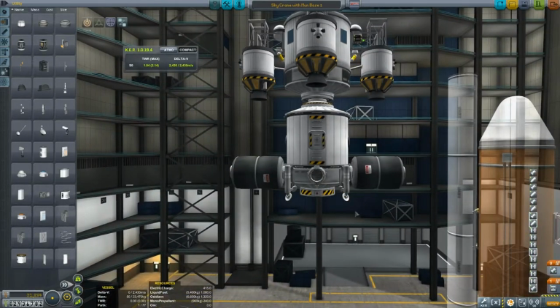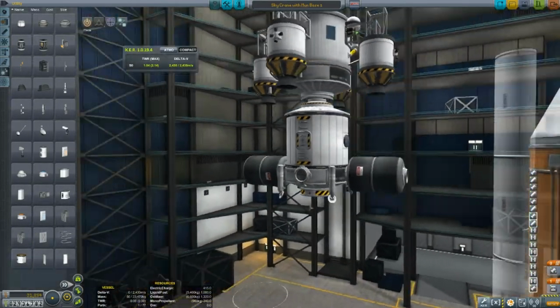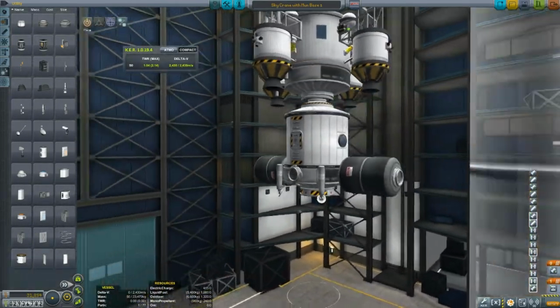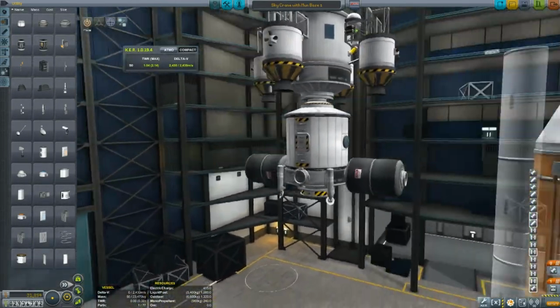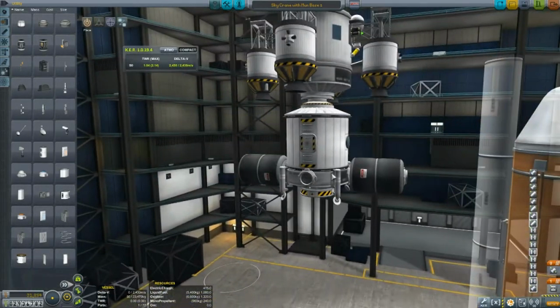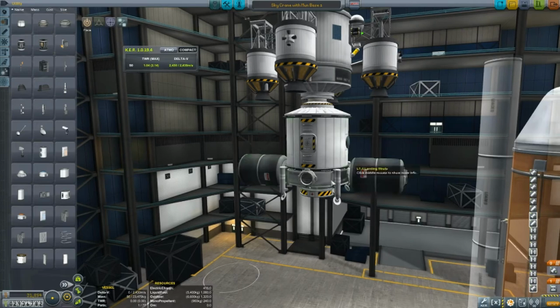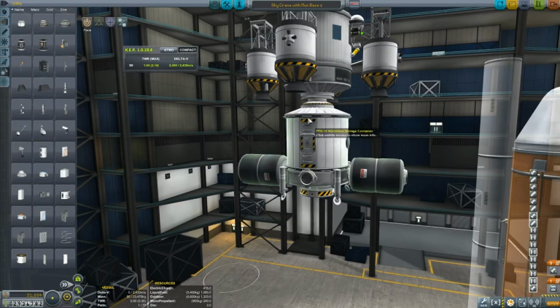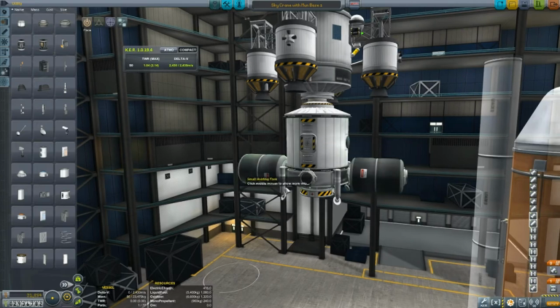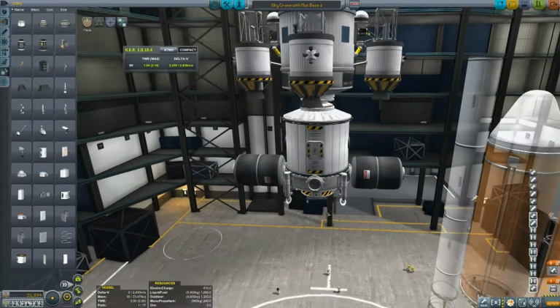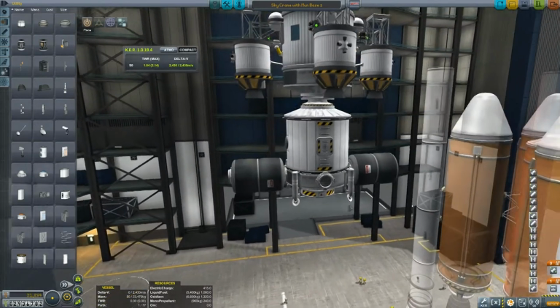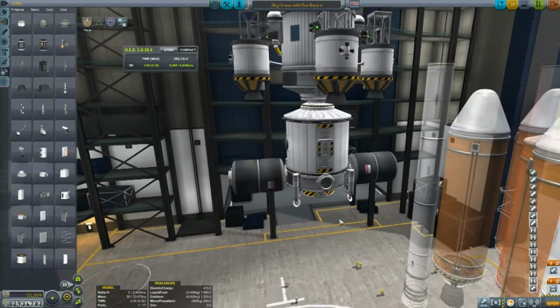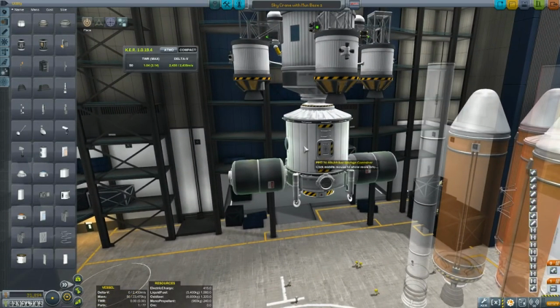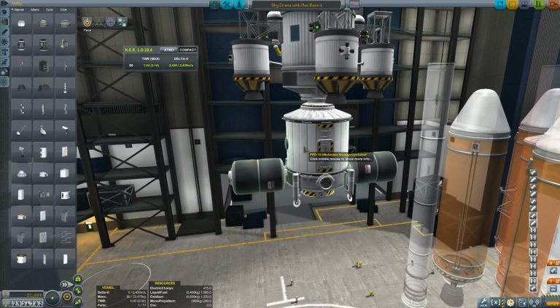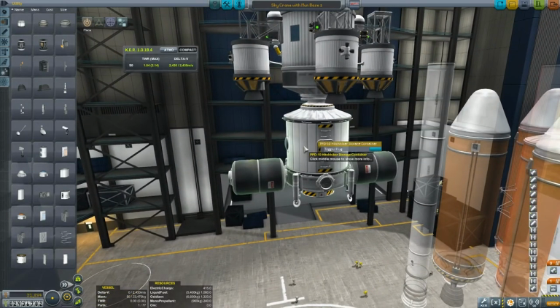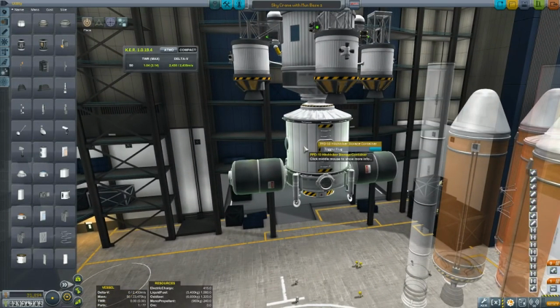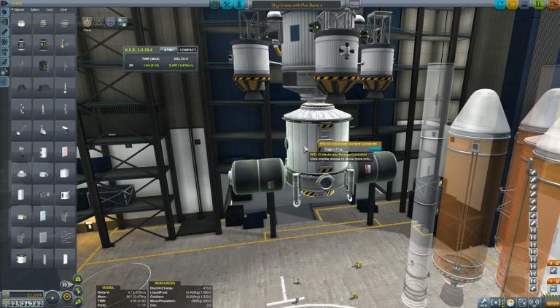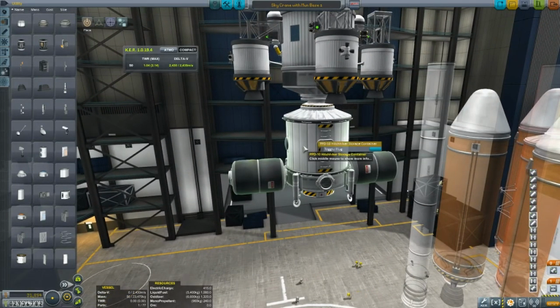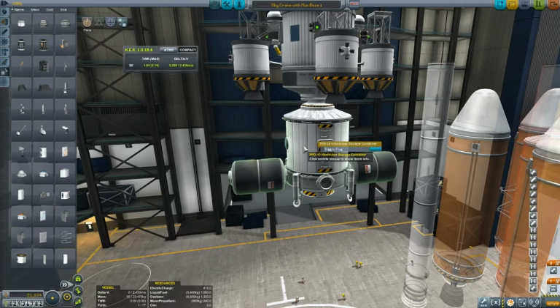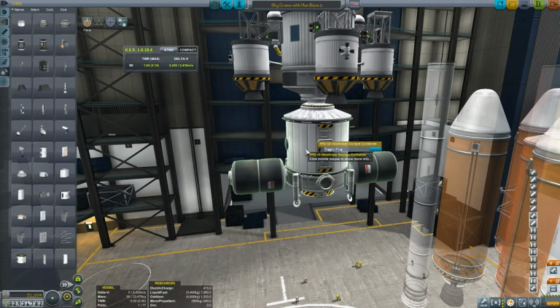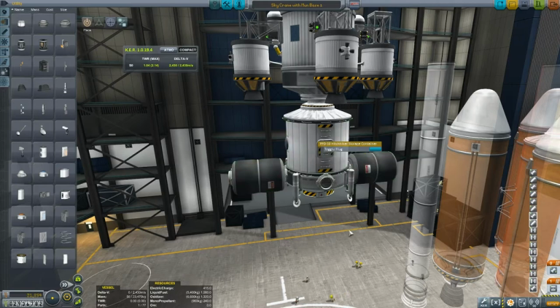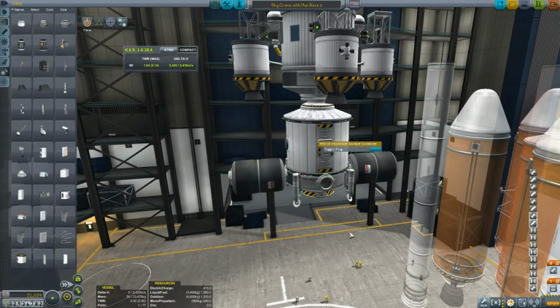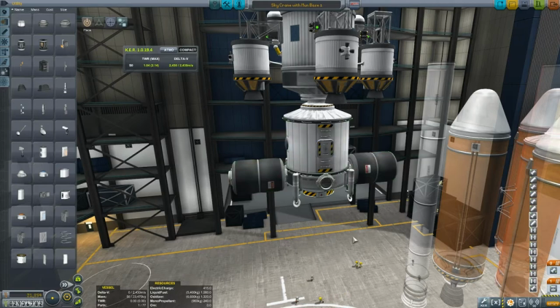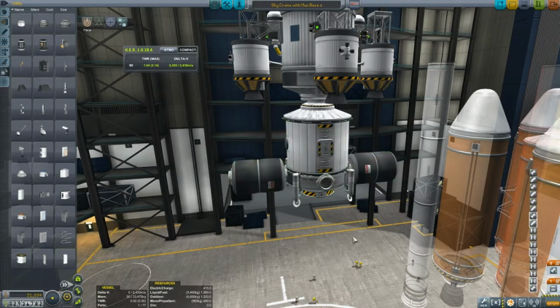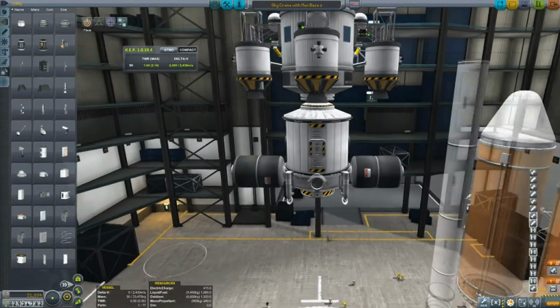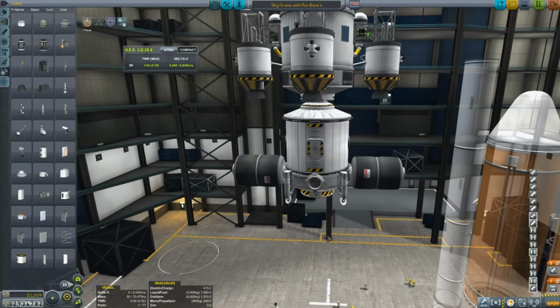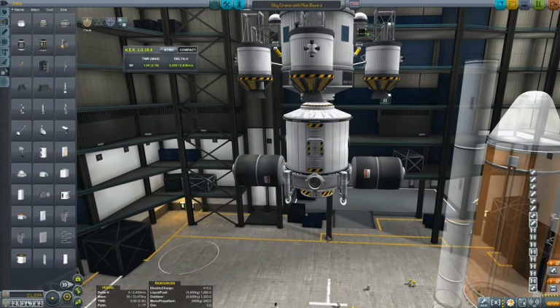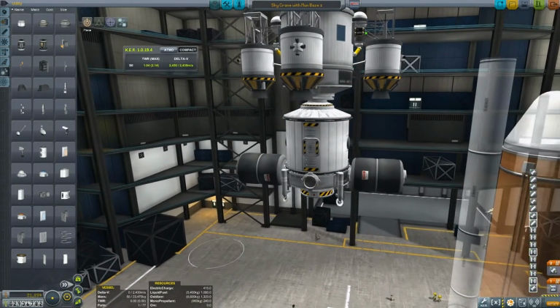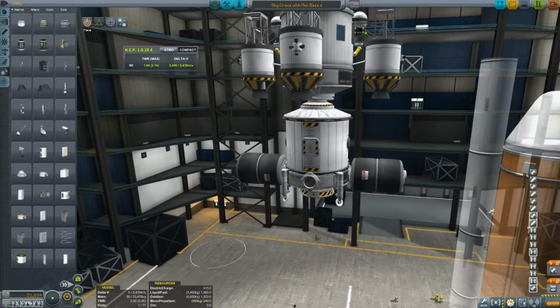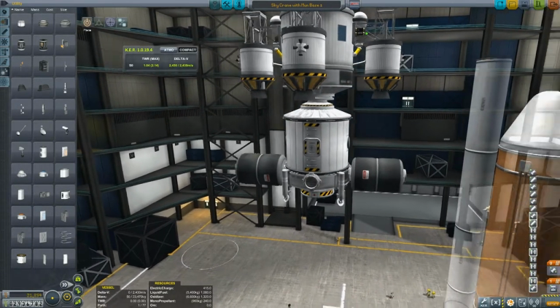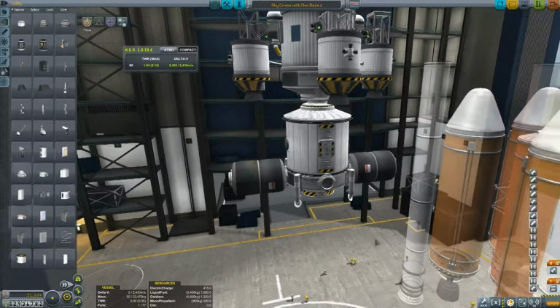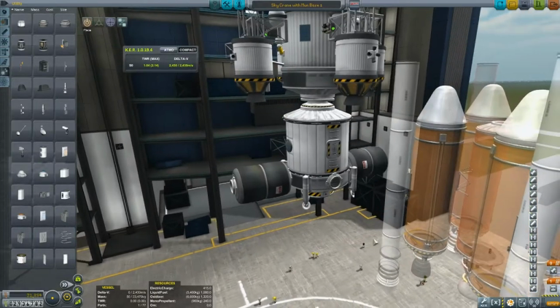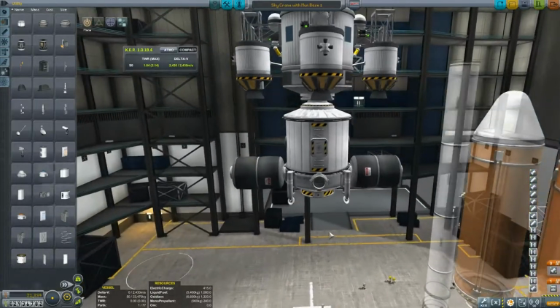And then on top of that you can obviously put whatever you want. The first part I've put on is a hitchhiker storage container. The contract wanted me to have a capability of 10 kerbals on the moon, so I've aimed for that.